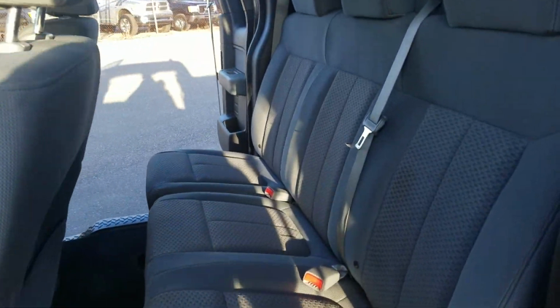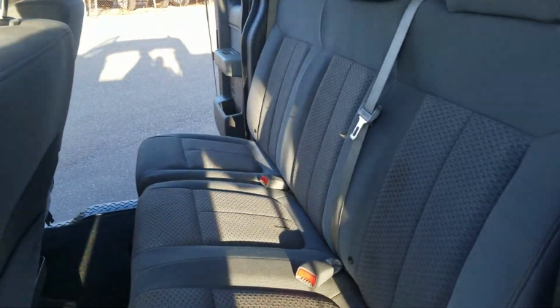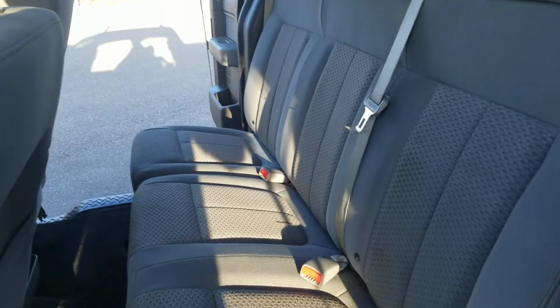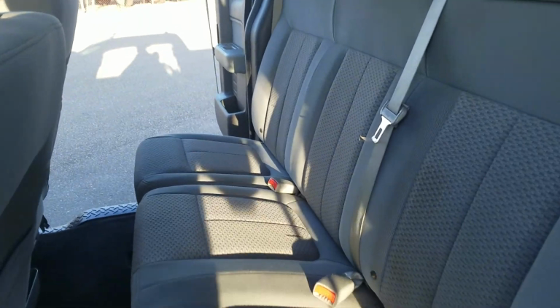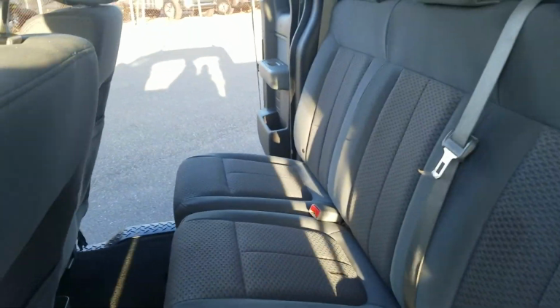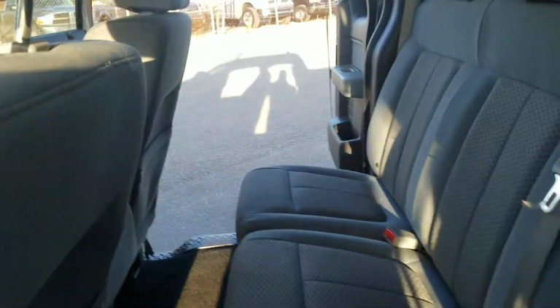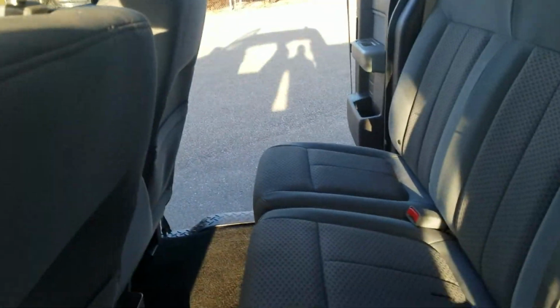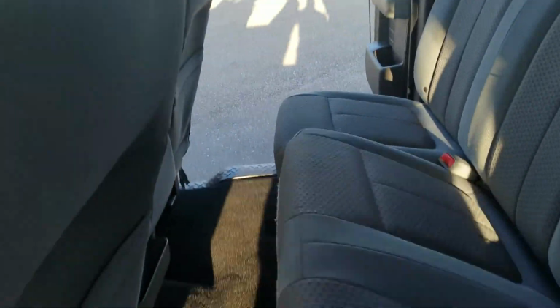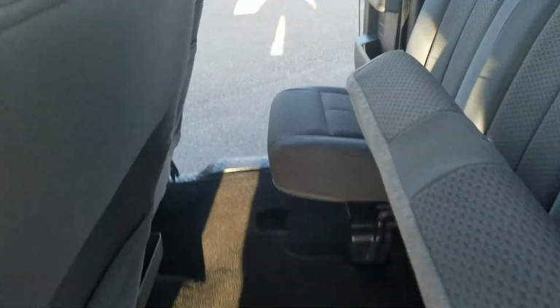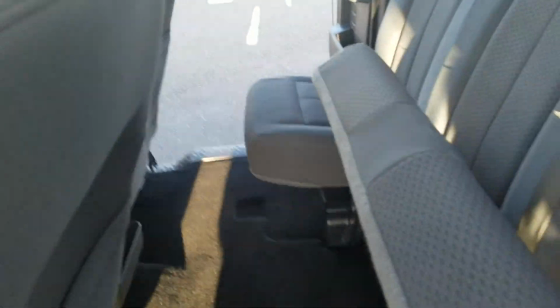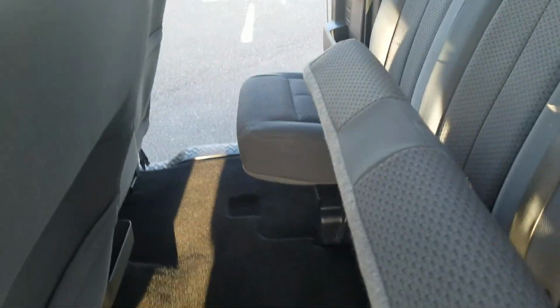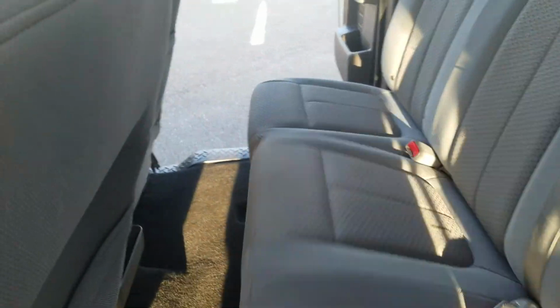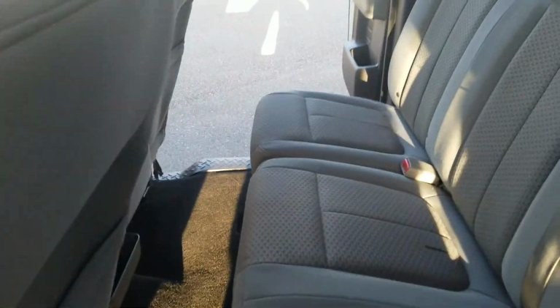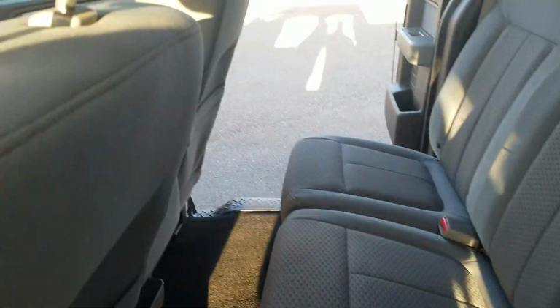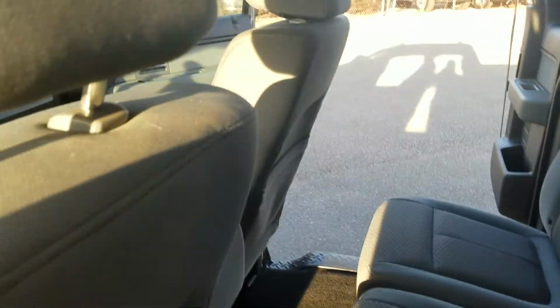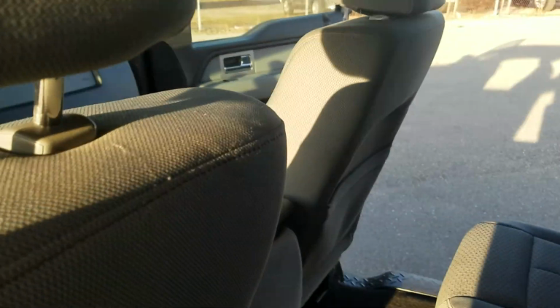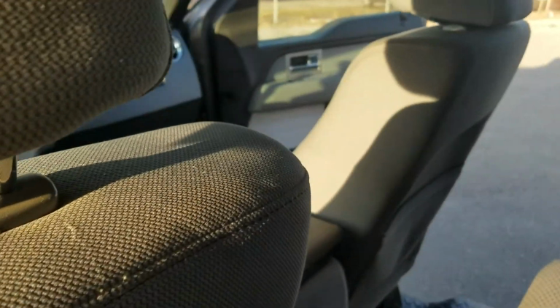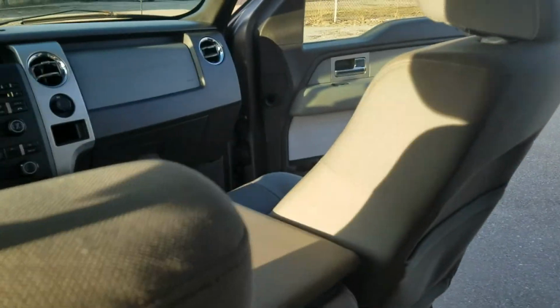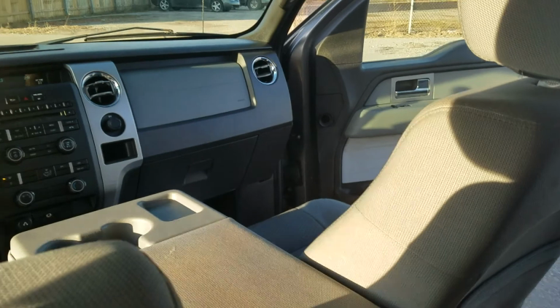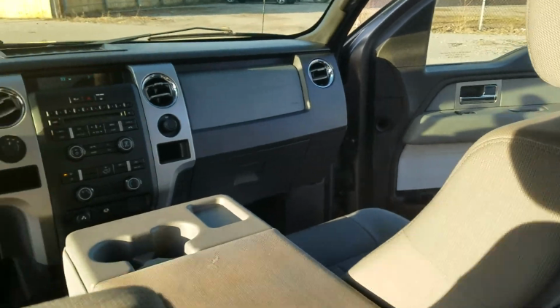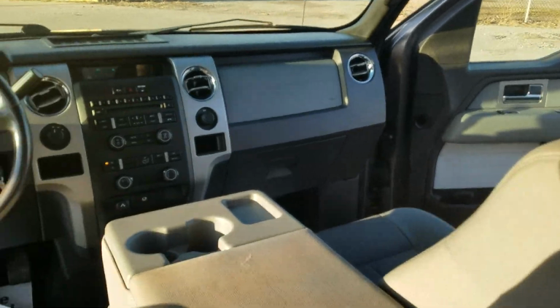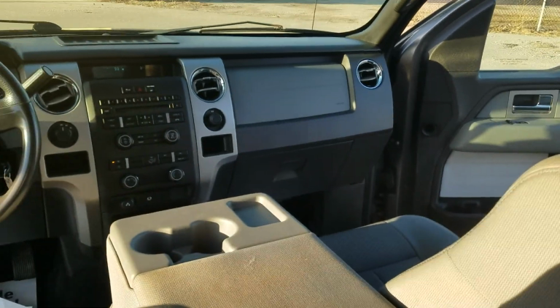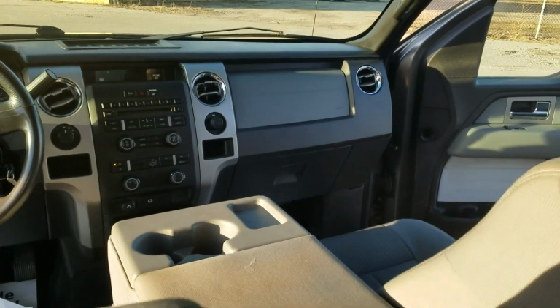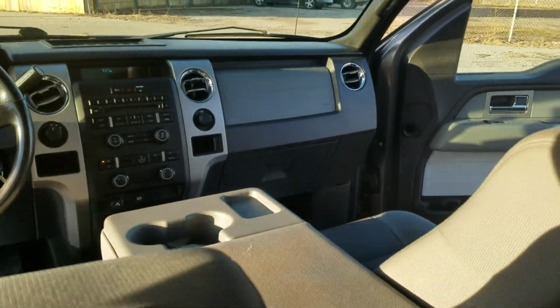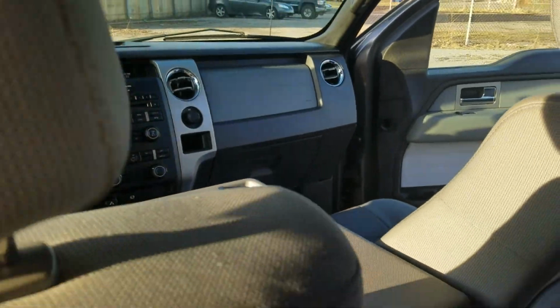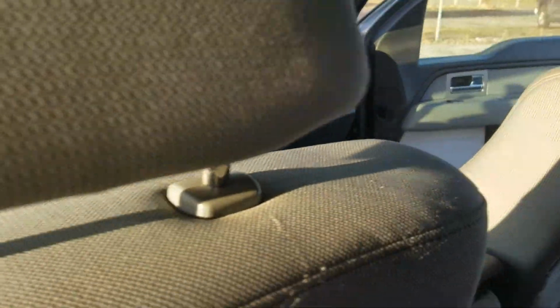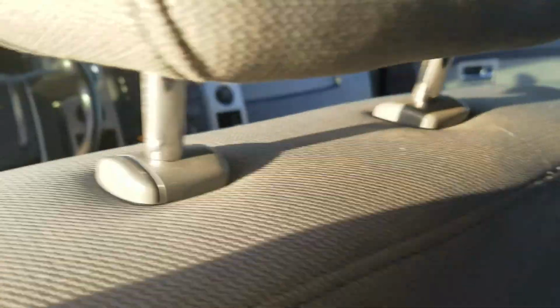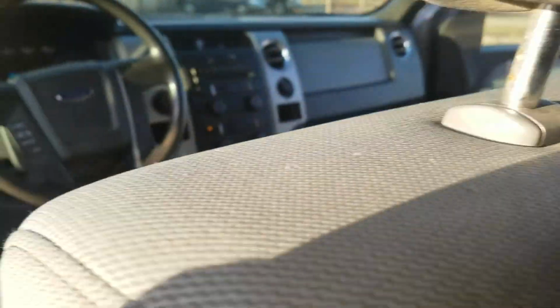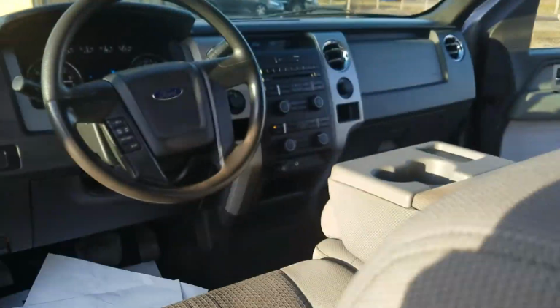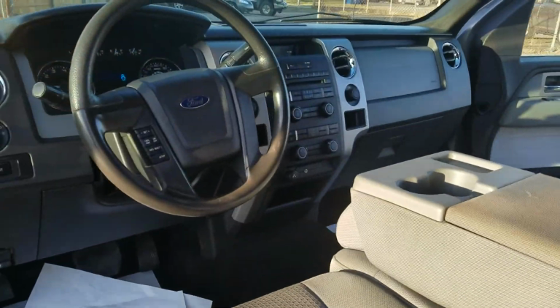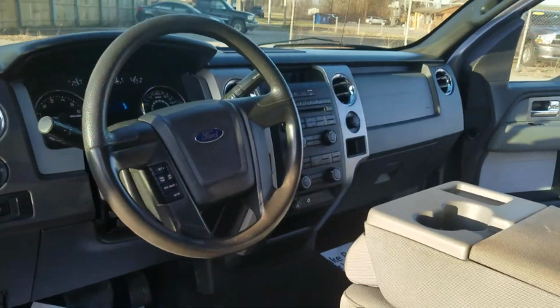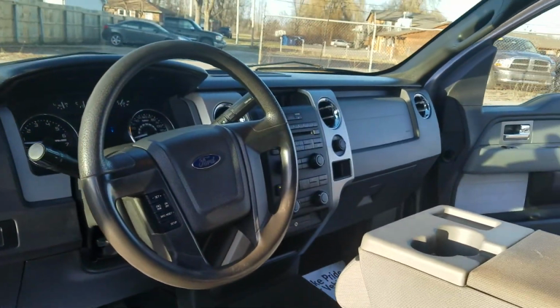Back seats are real clean, folds up super easy. You've got remote start on this, cruise control, AC.